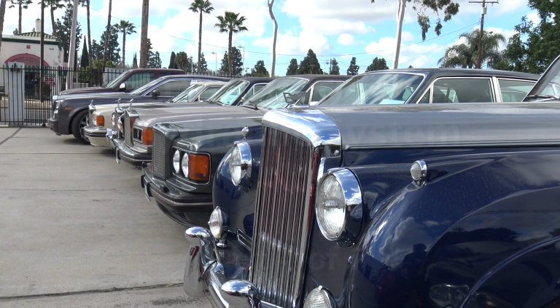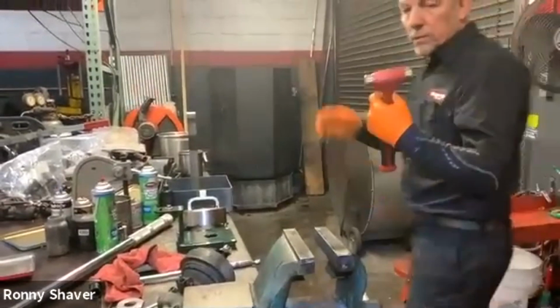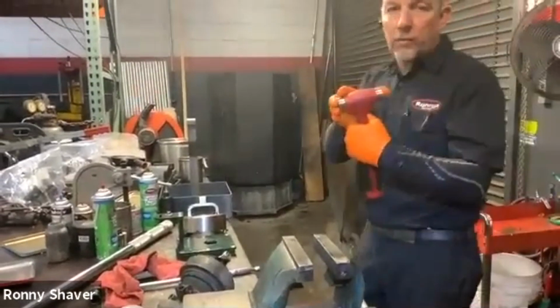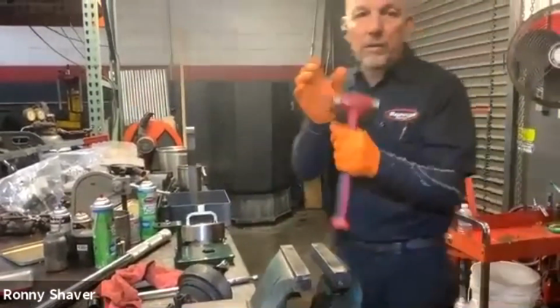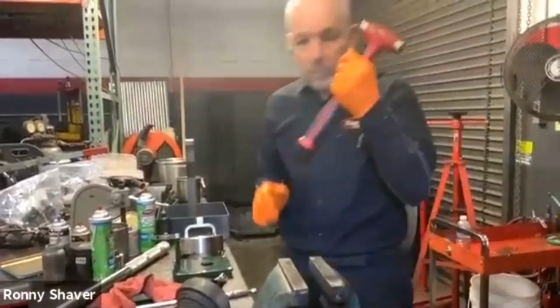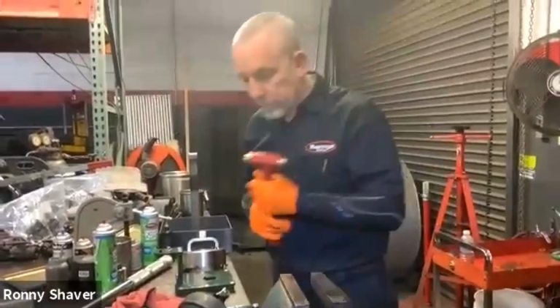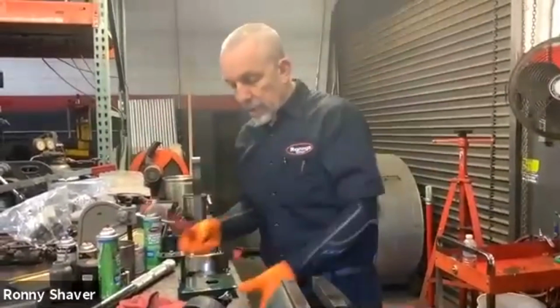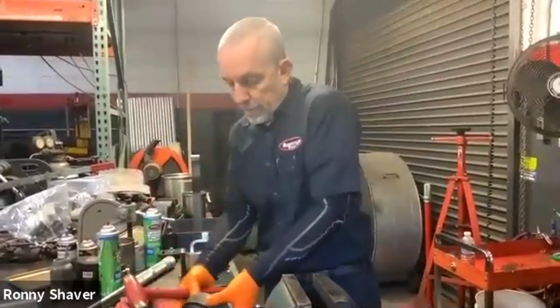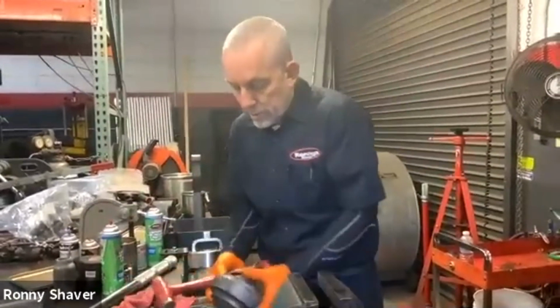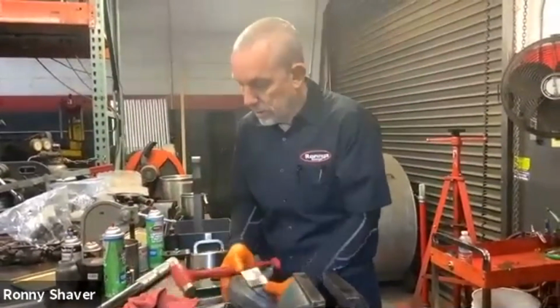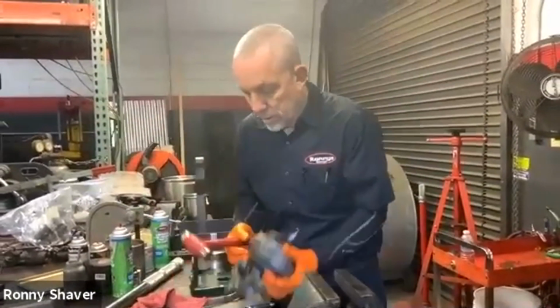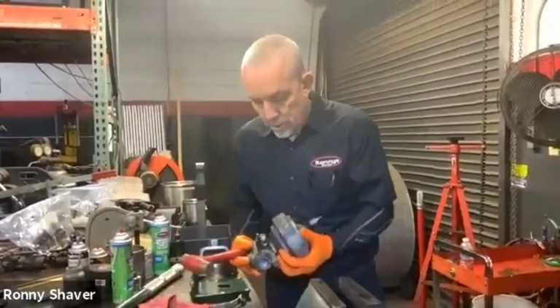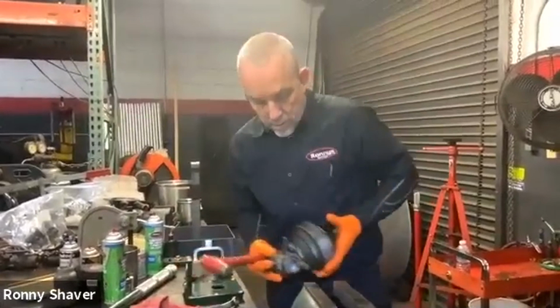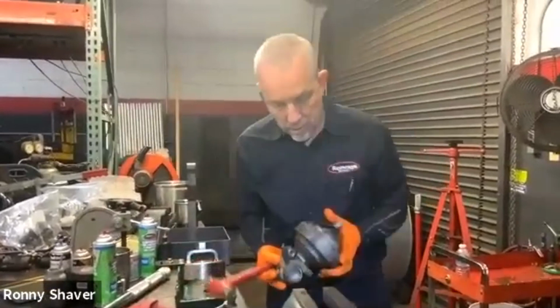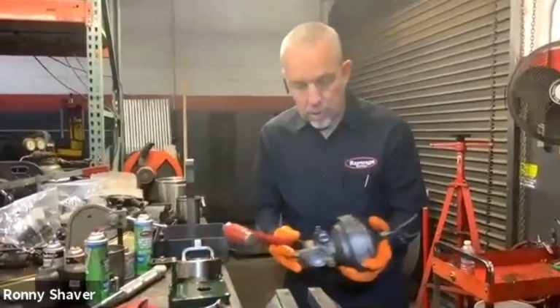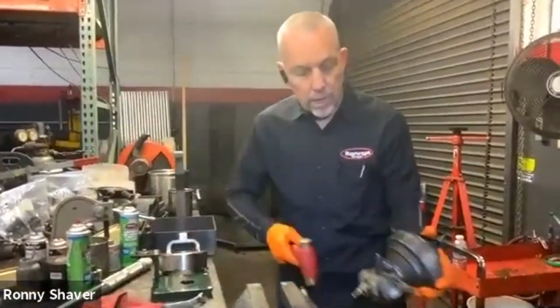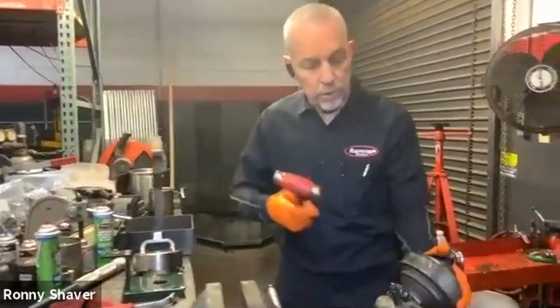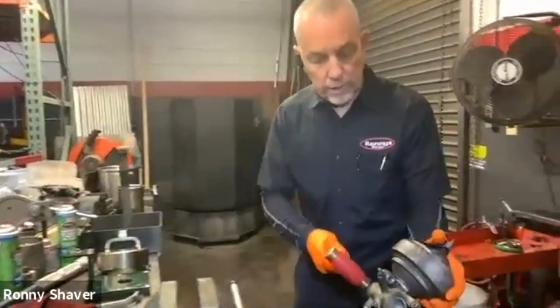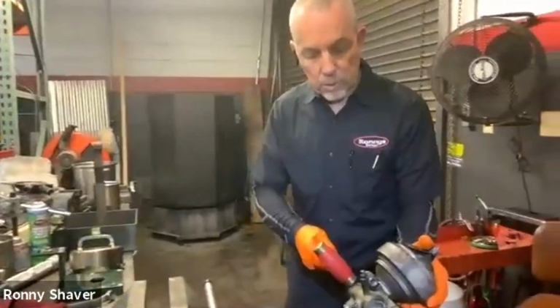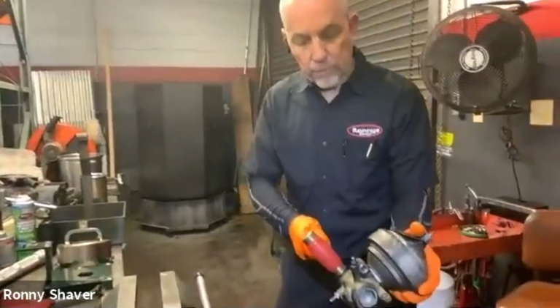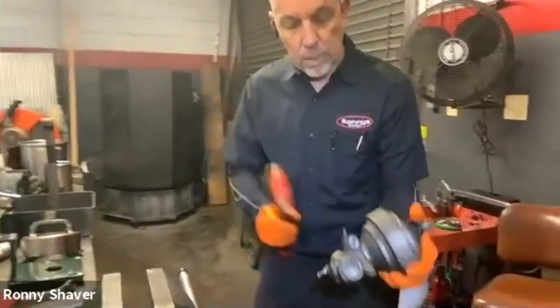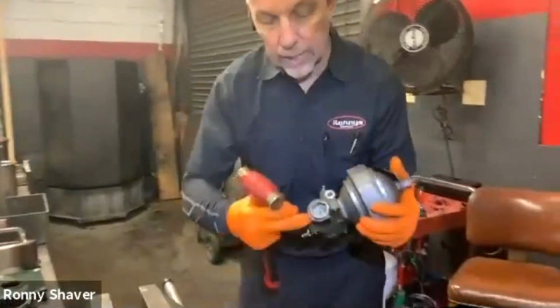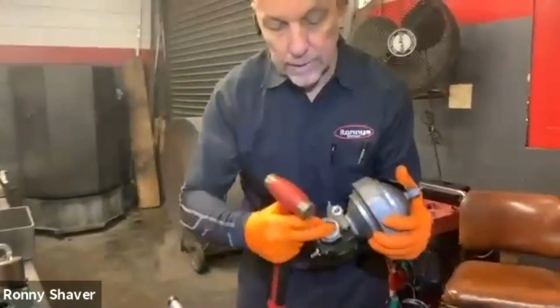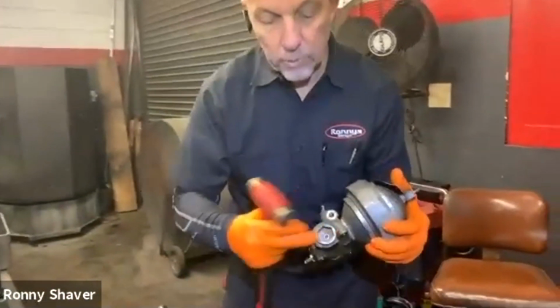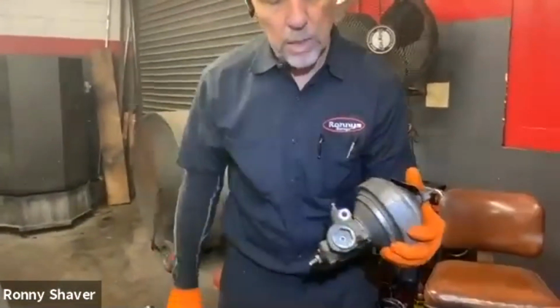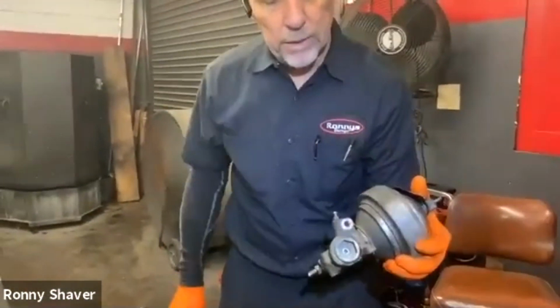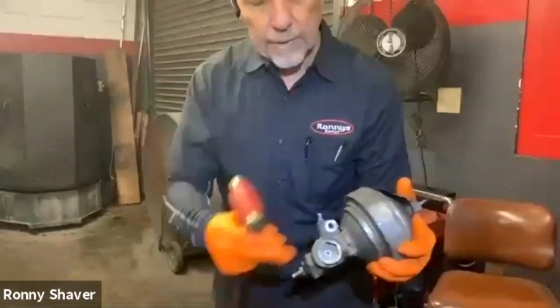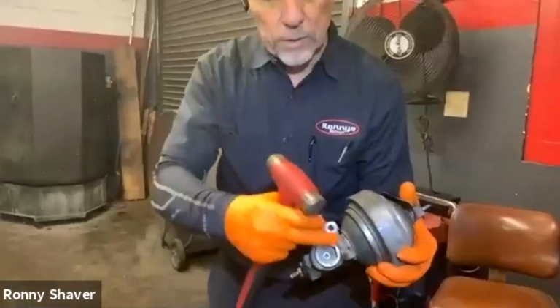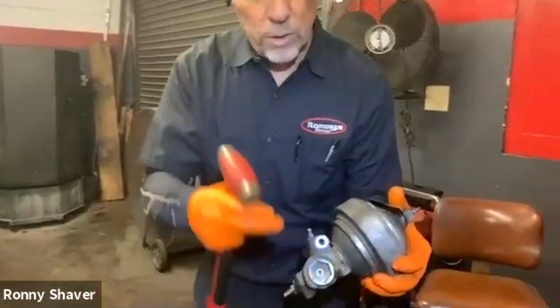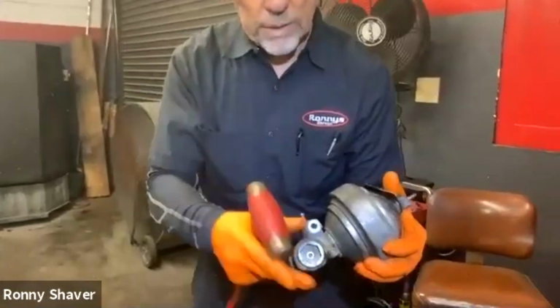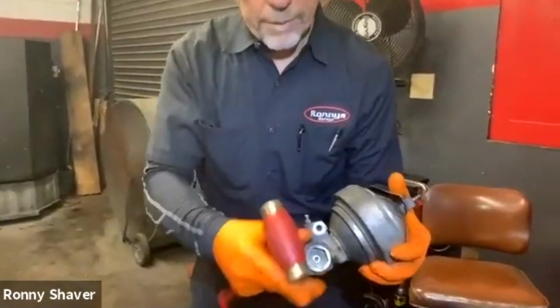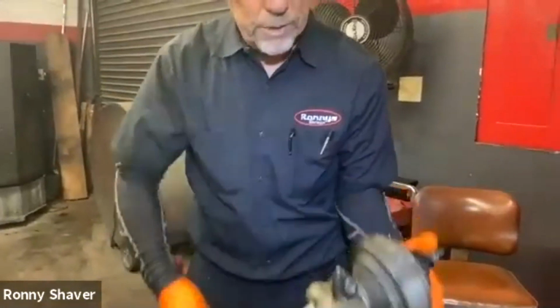Soft metal hammer. I usually hit this part of the valve body, not this end where the plug is. You don't want to damage this.